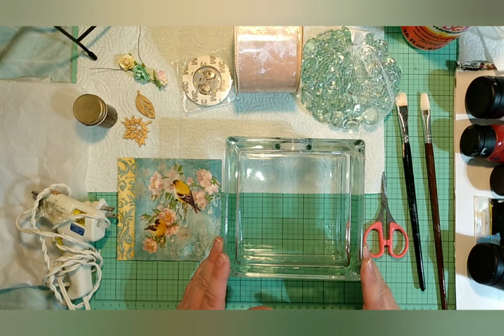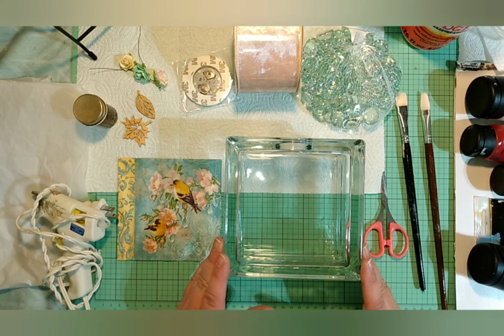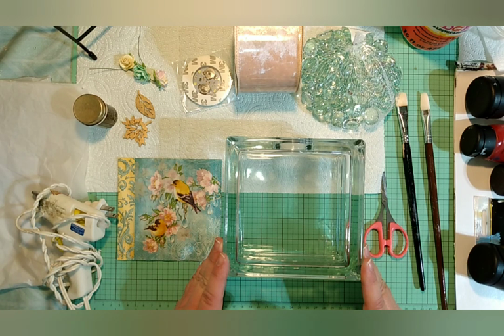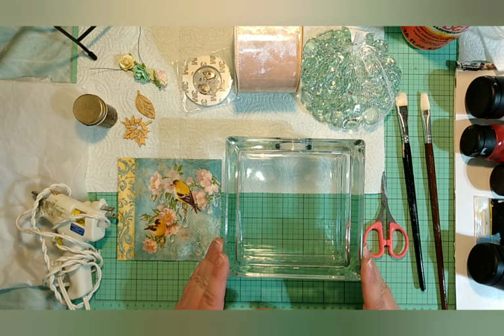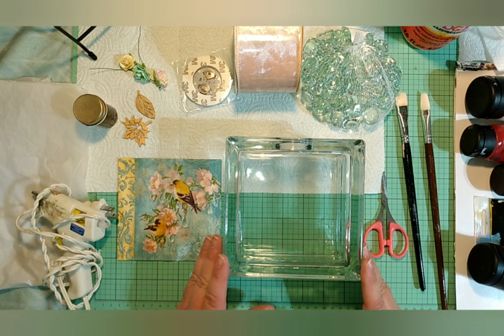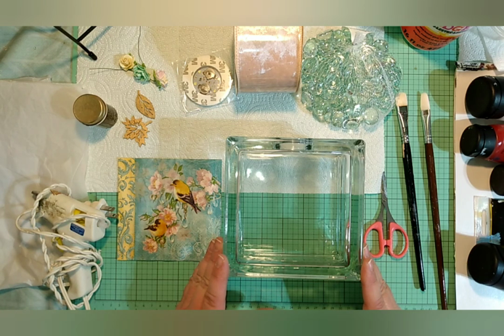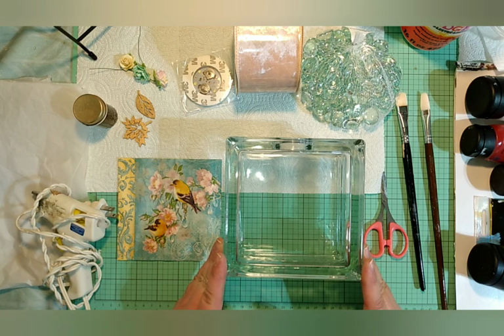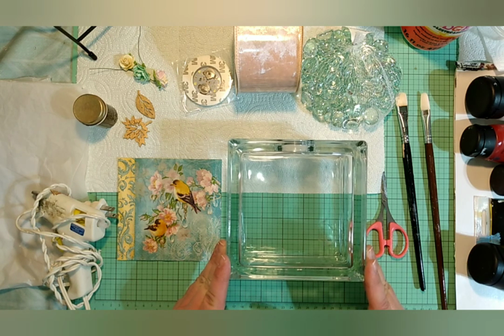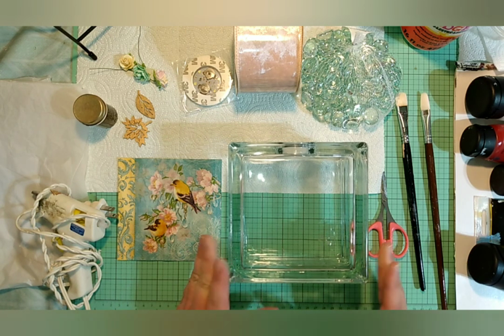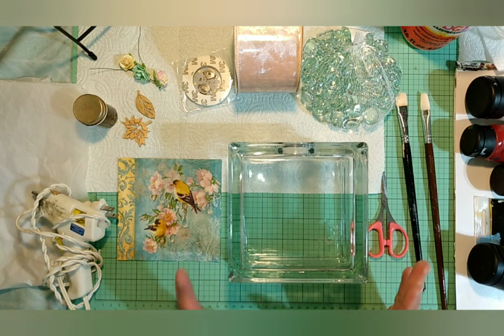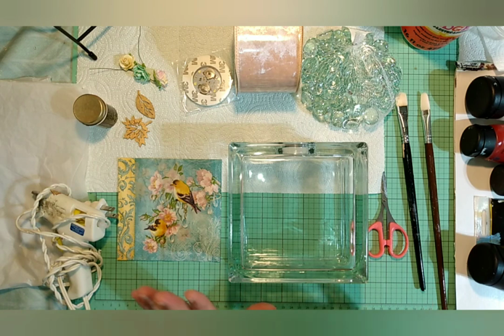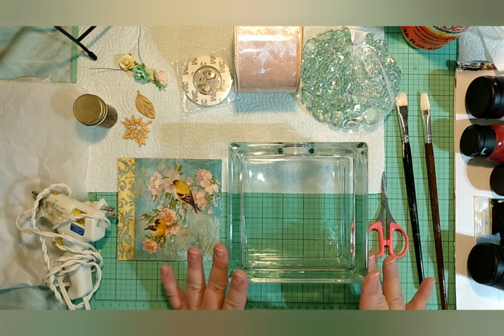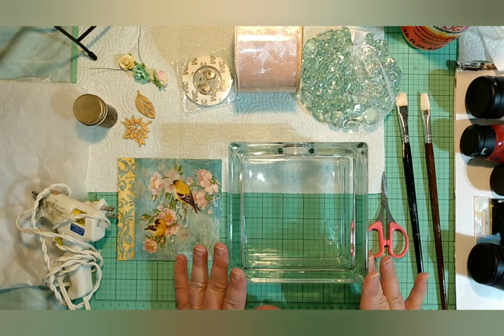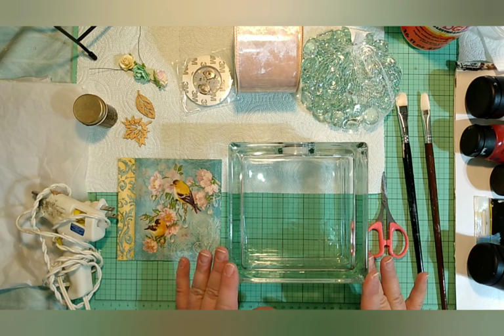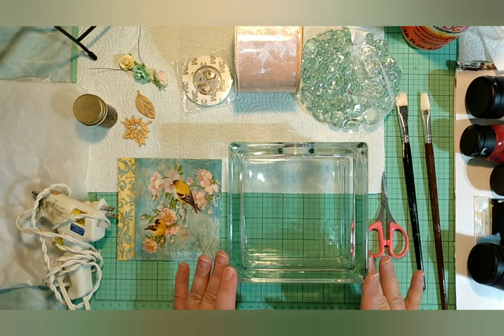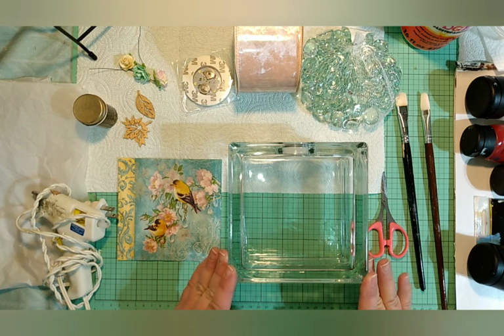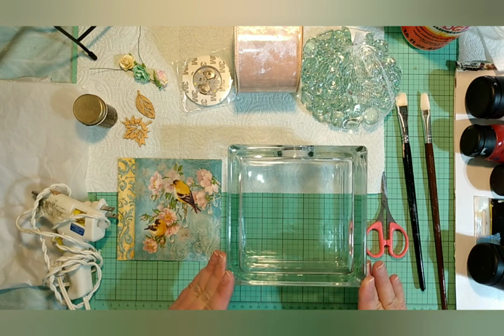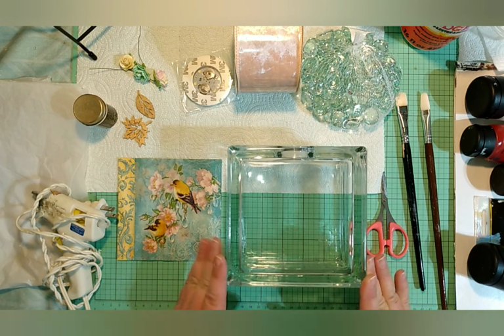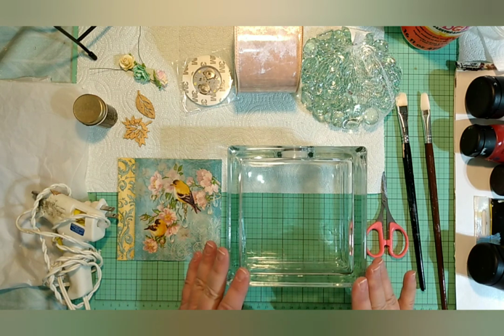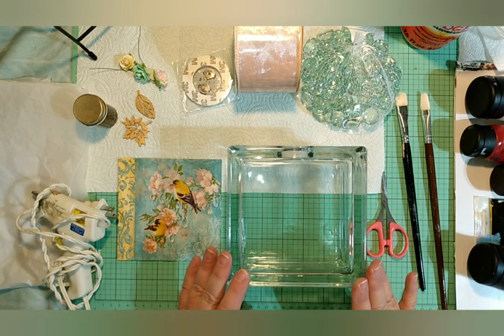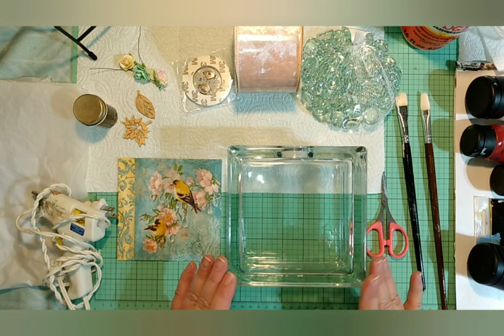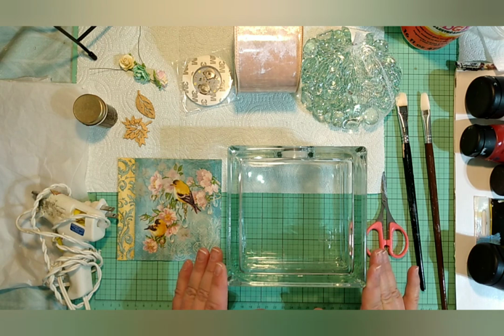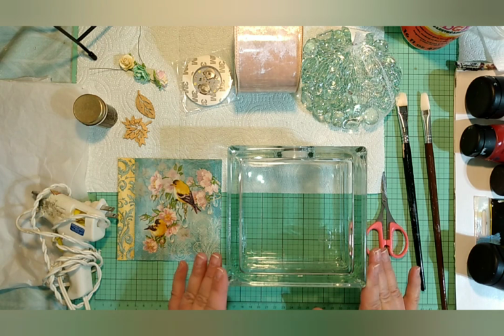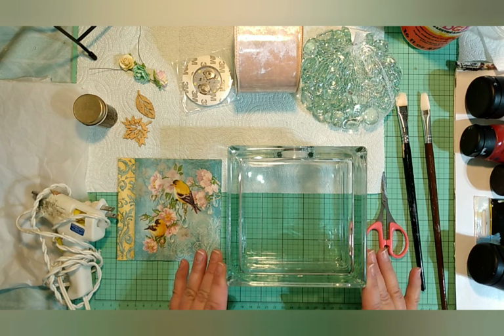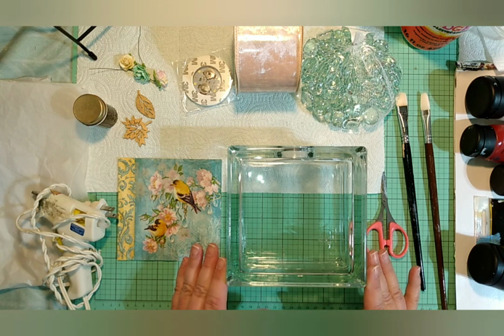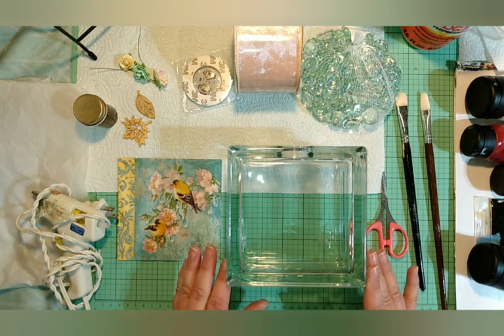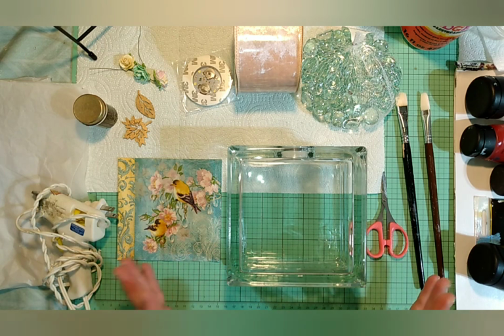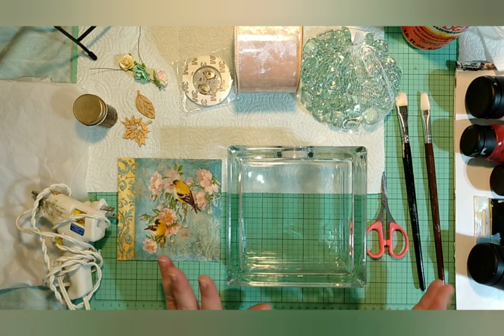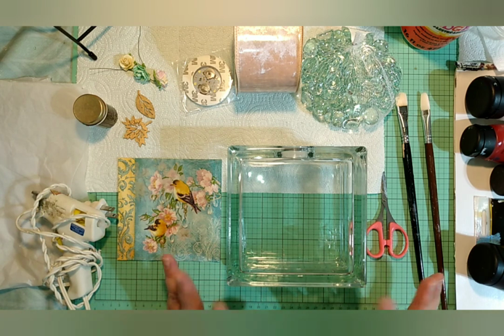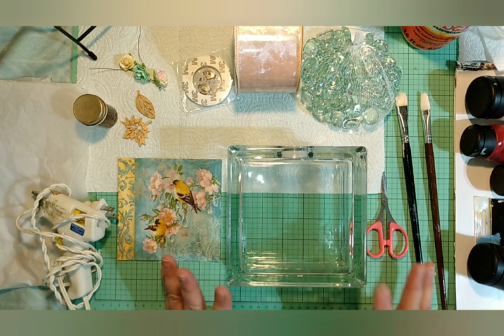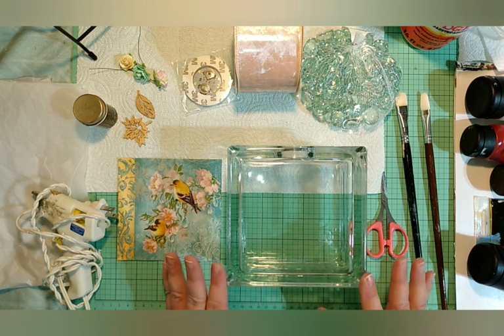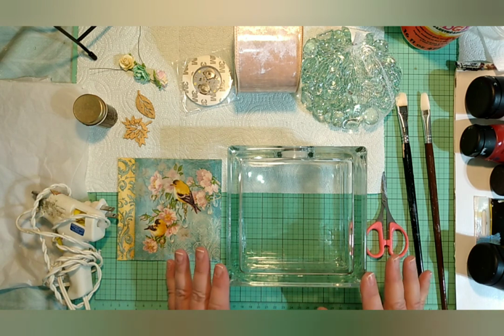Hey guys, Rikki from Rikki's Pretties, and I've got a fun little video for us today. There's quite a few things I have out here, so I'm just going to go over this and show you guys how I like to do my glass blocks.